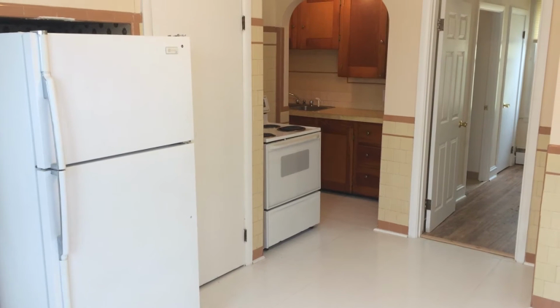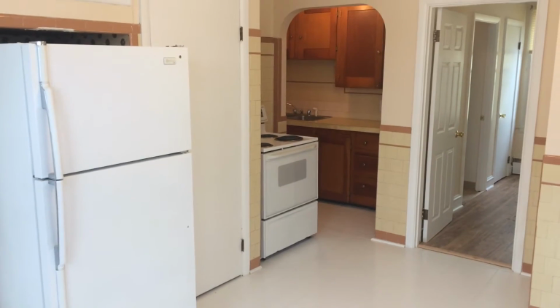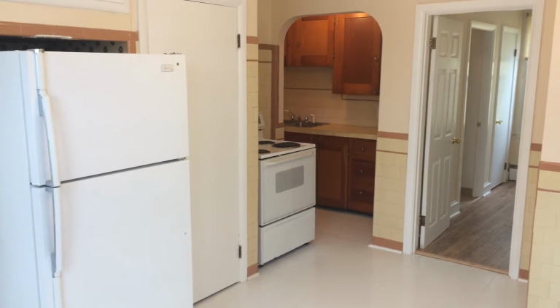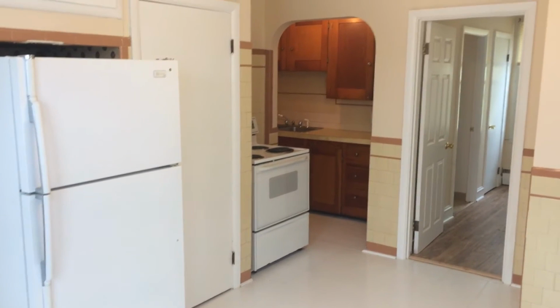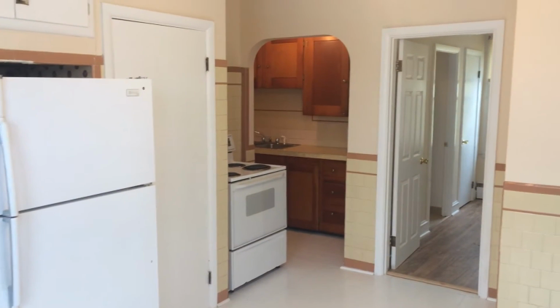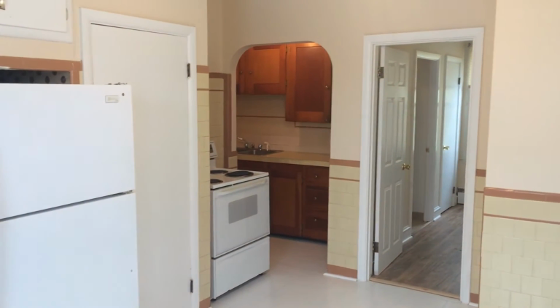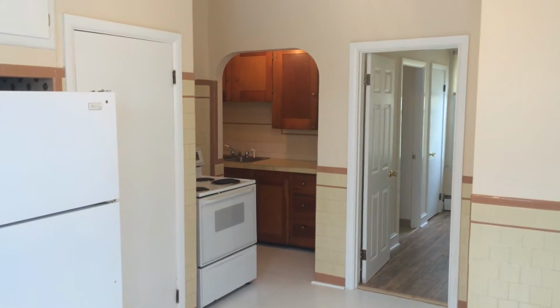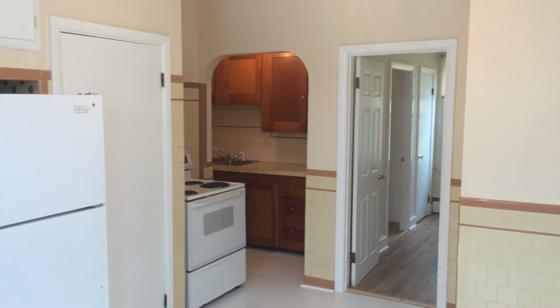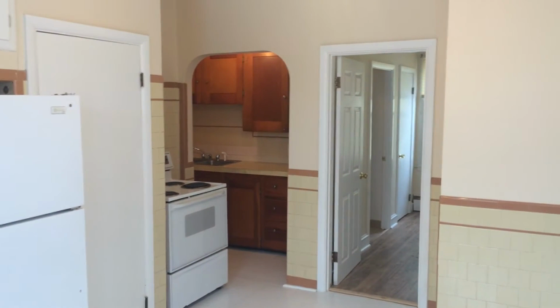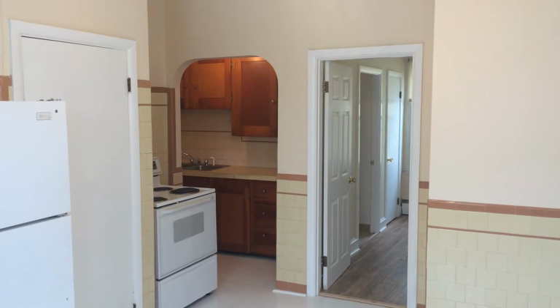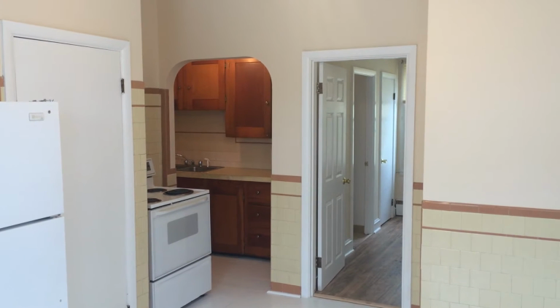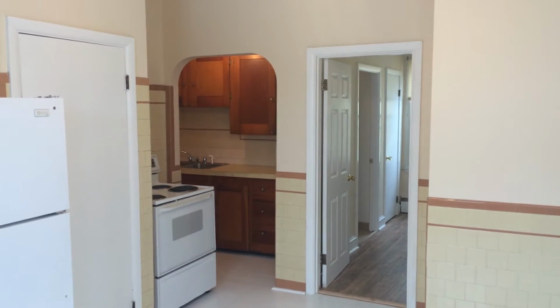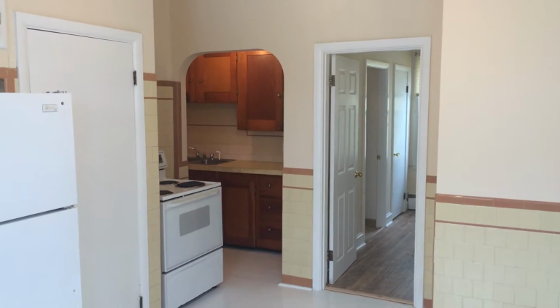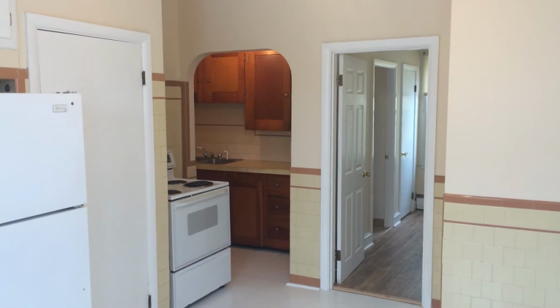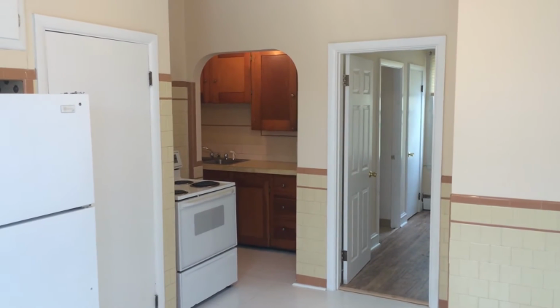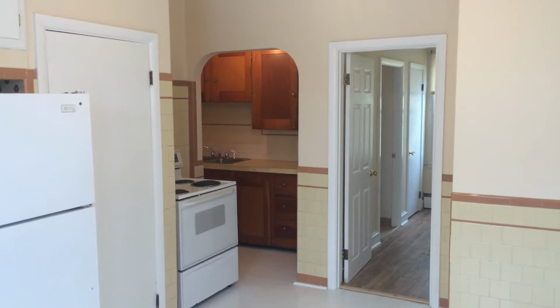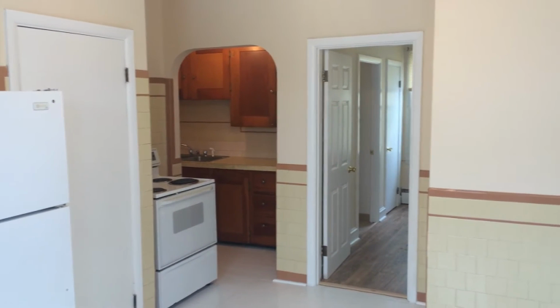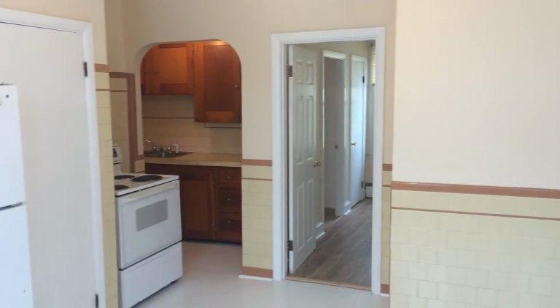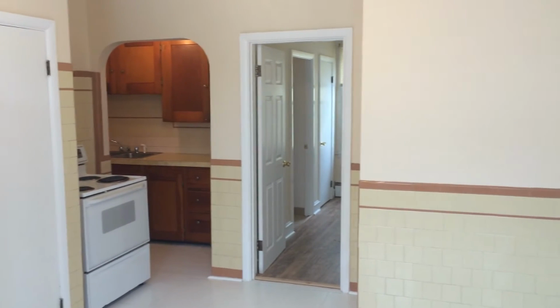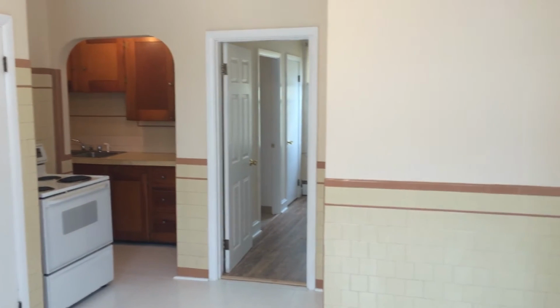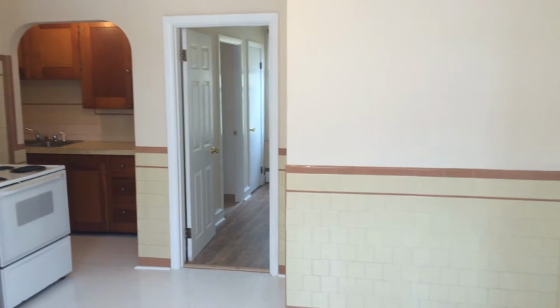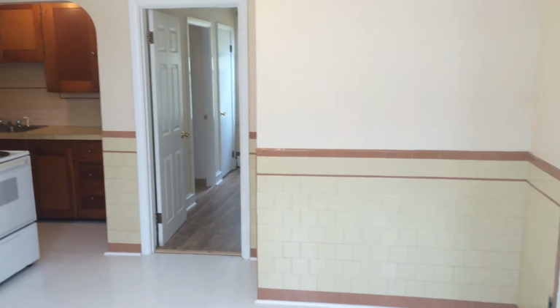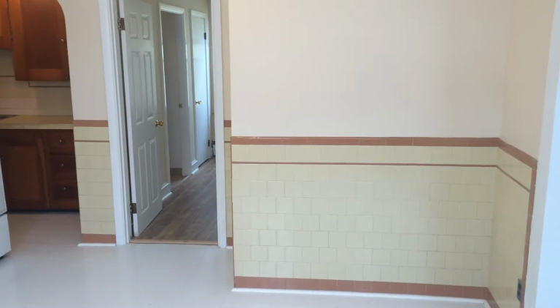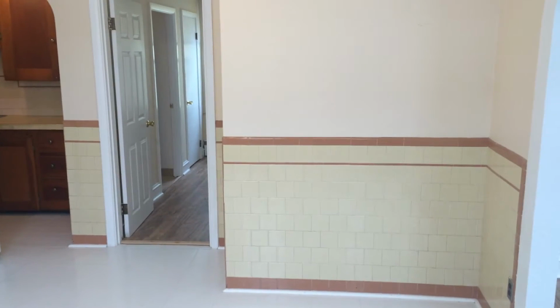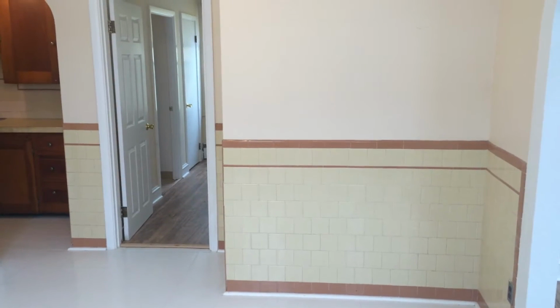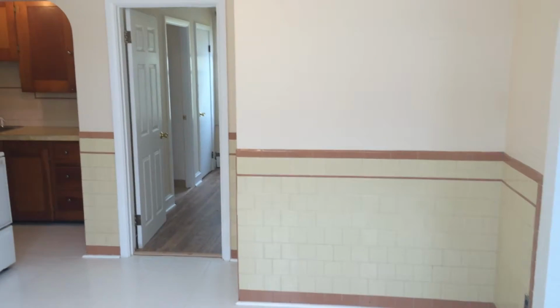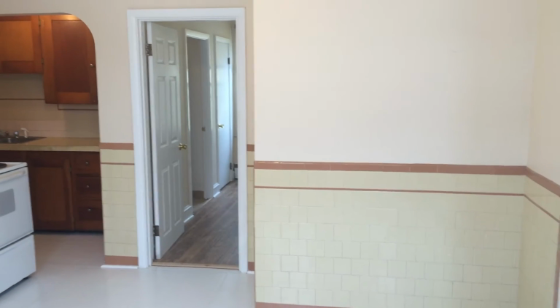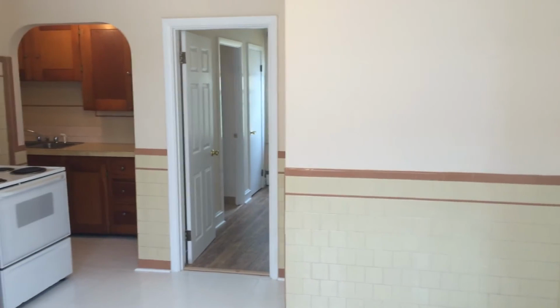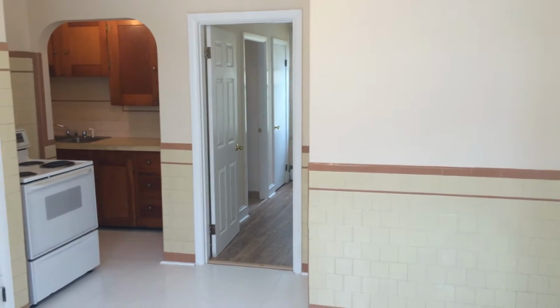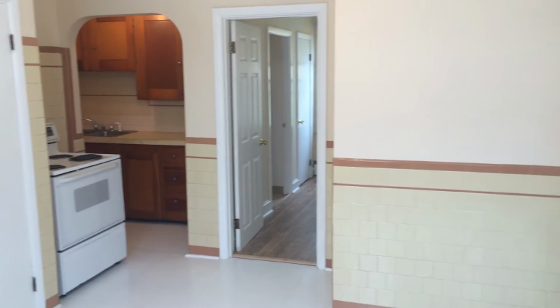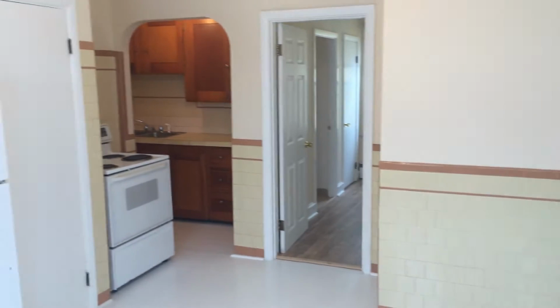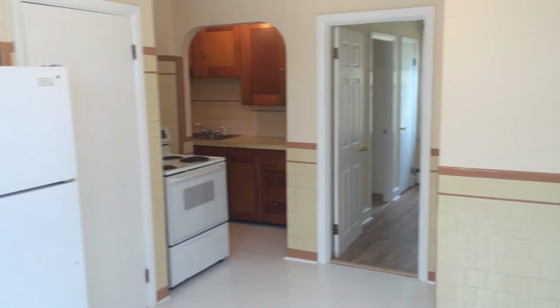Hello, this is Gregory from Nexus Property Management for 284 Lonsdale Avenue, Unit 2F, located in Pawtucket, Rhode Island. This is a two-bedroom unit located on the second floor of a six-family home.